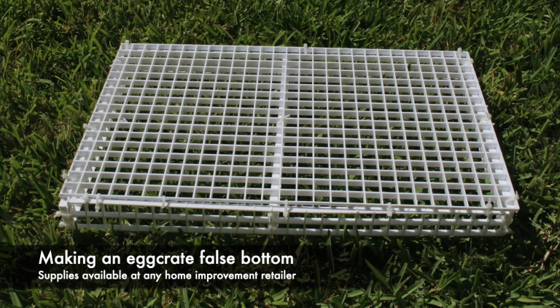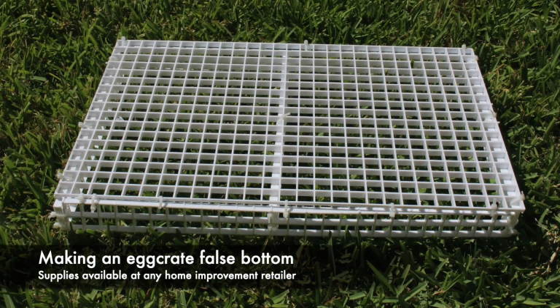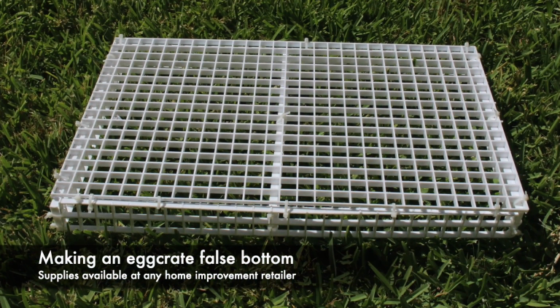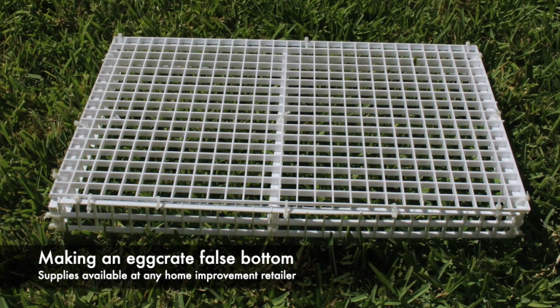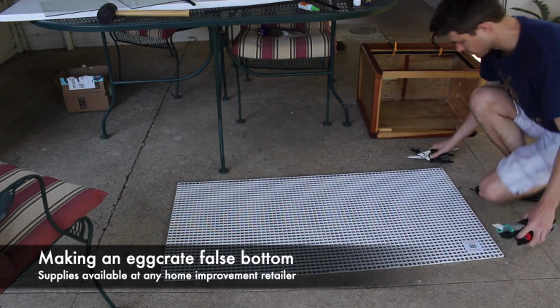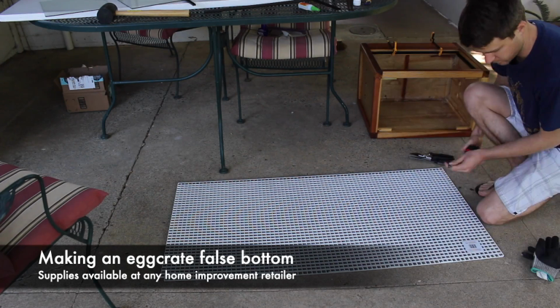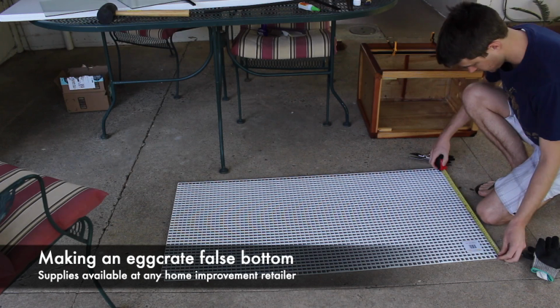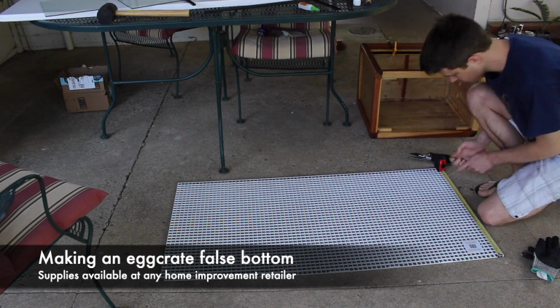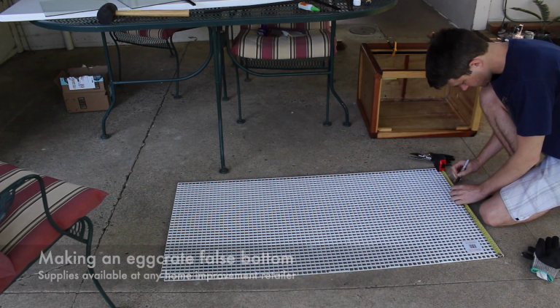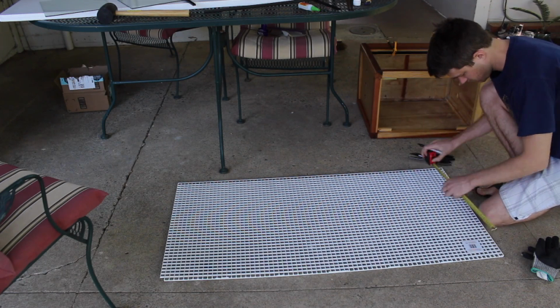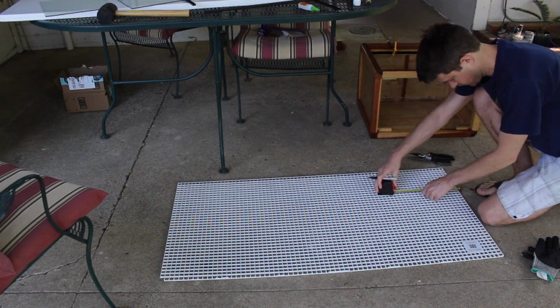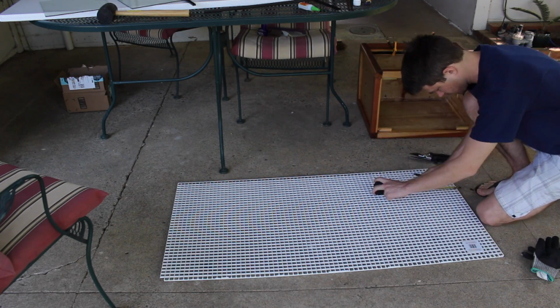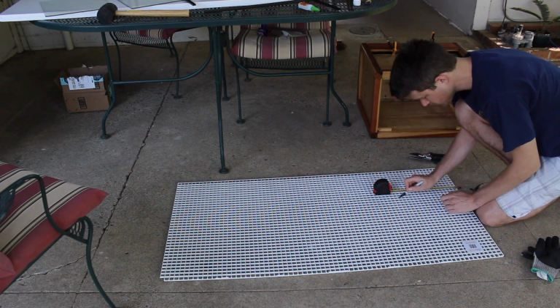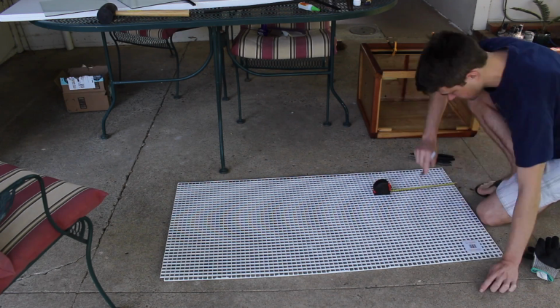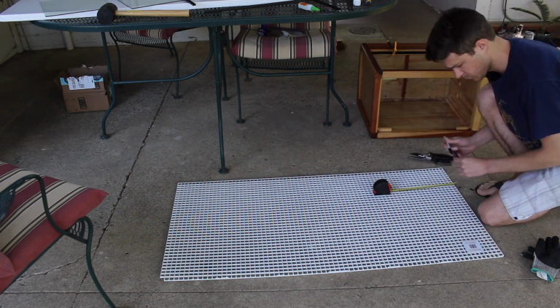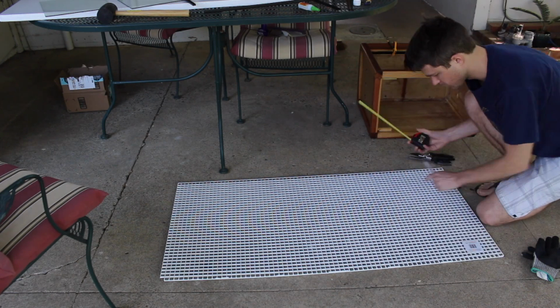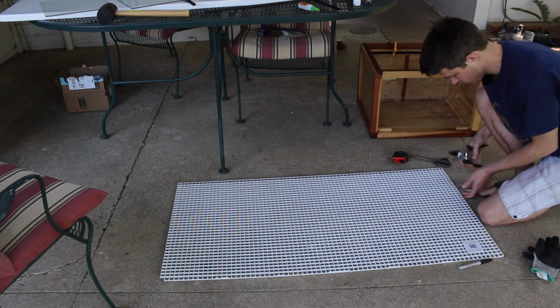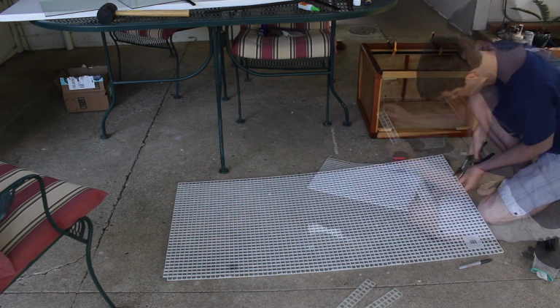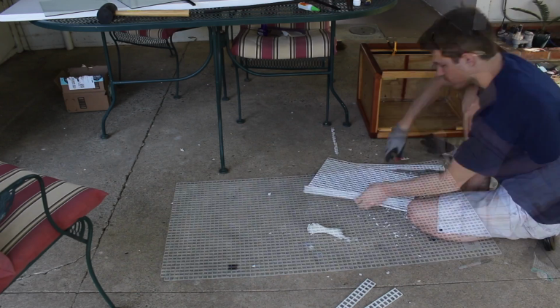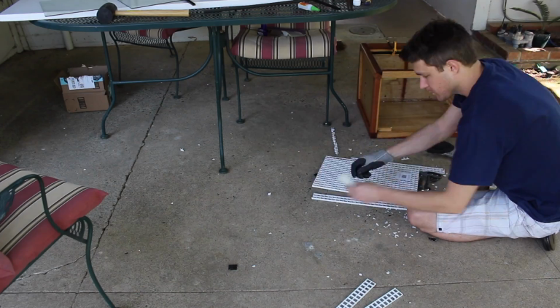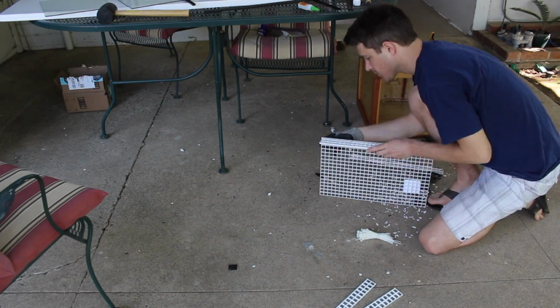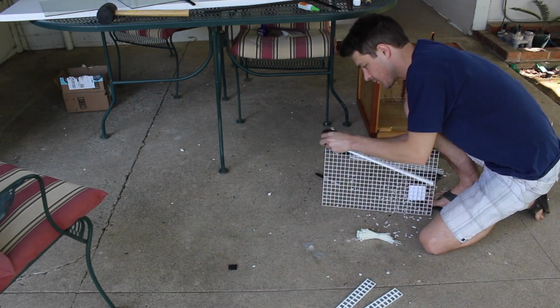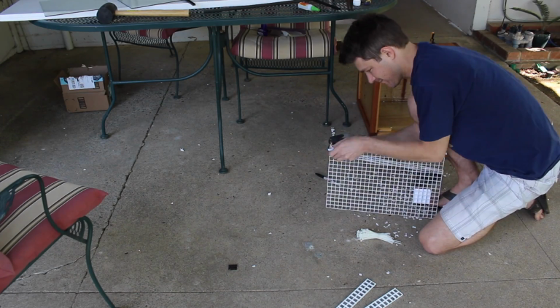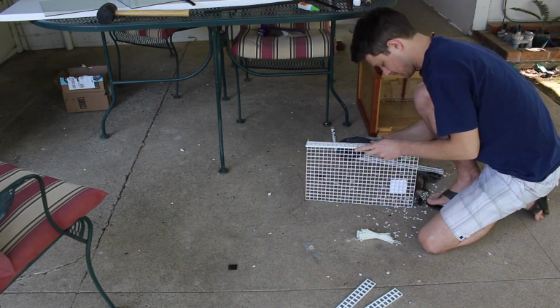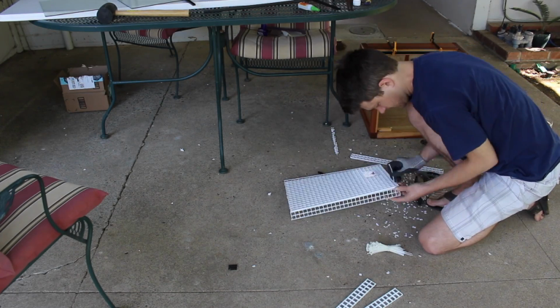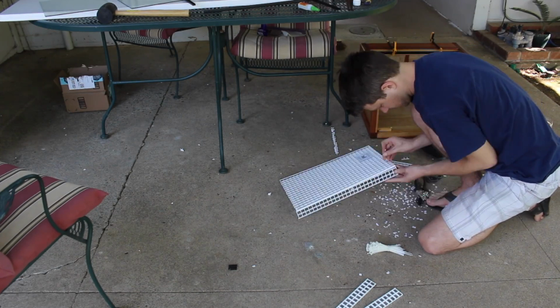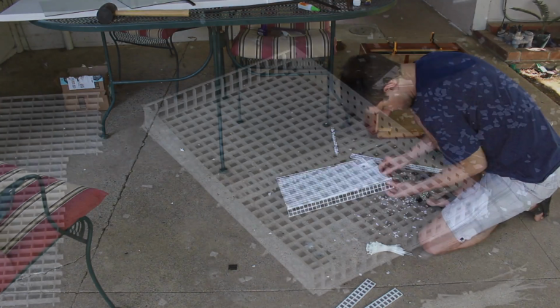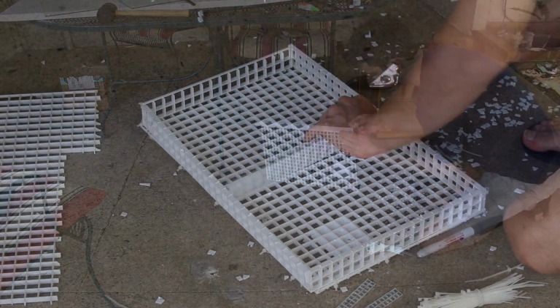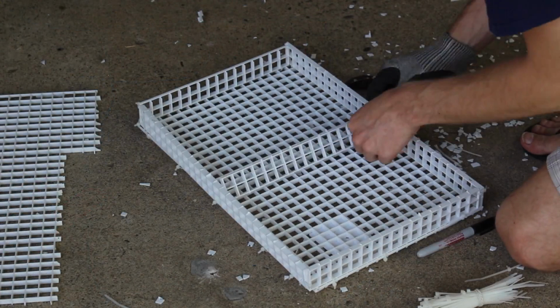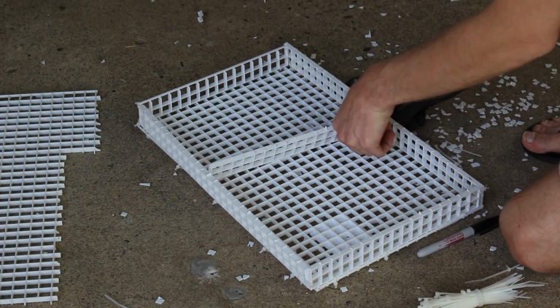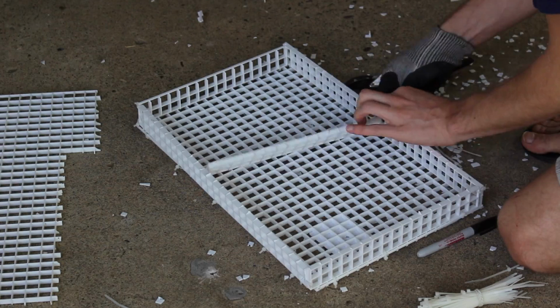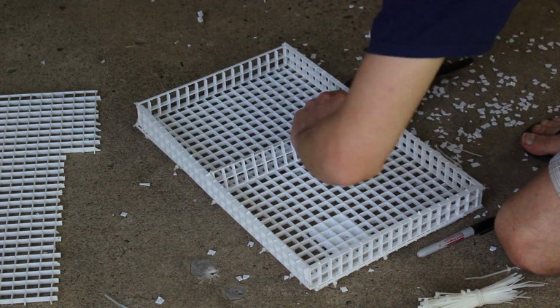To make an egg crate false bottom, measure your enclosure and determine the dimensions that you want for your false bottom. Cut the egg crate light diffuser to size and assemble it with plastic zip ties. You may want a cross-beam or beams in the middle to provide additional support.